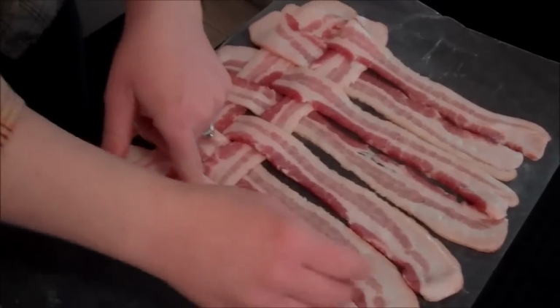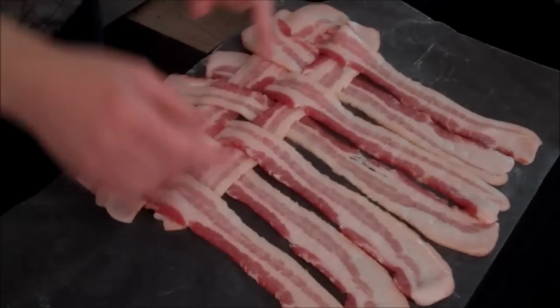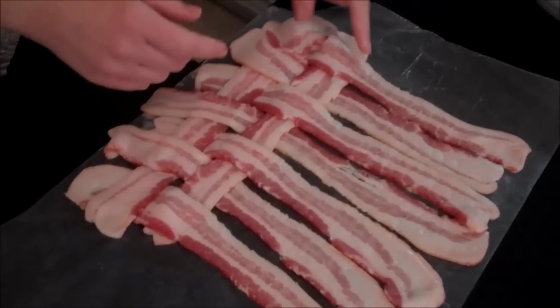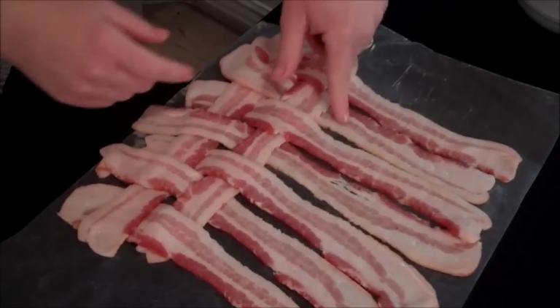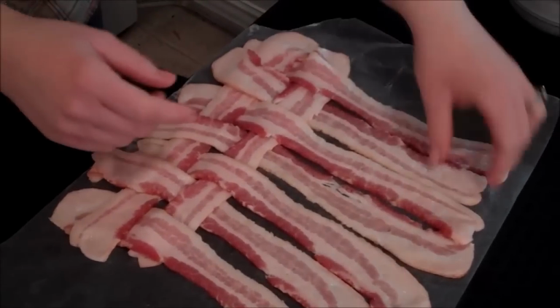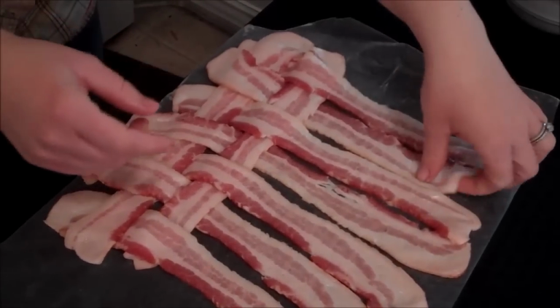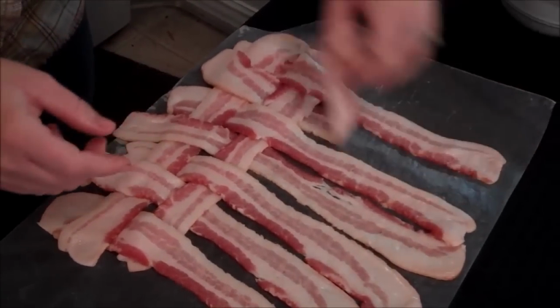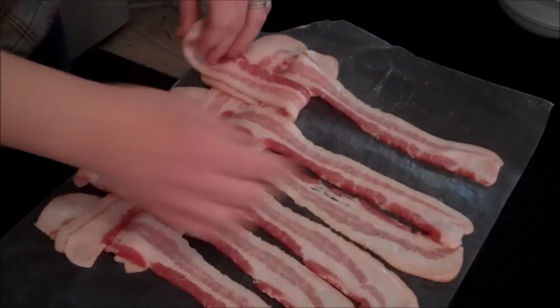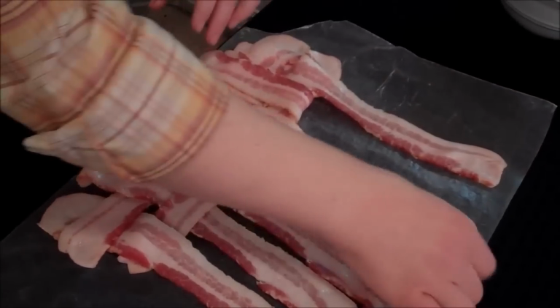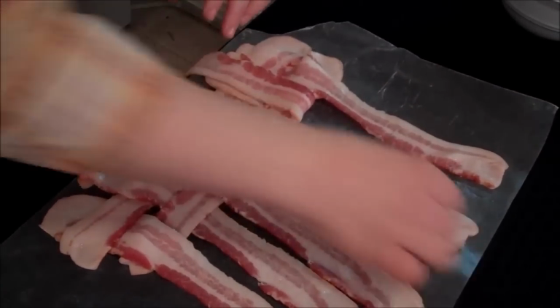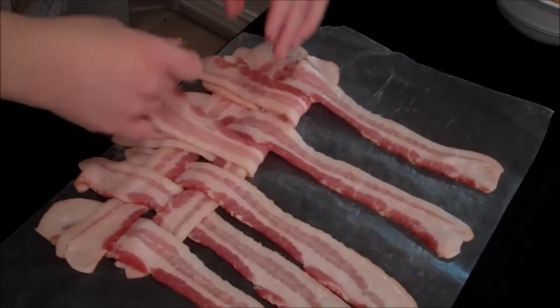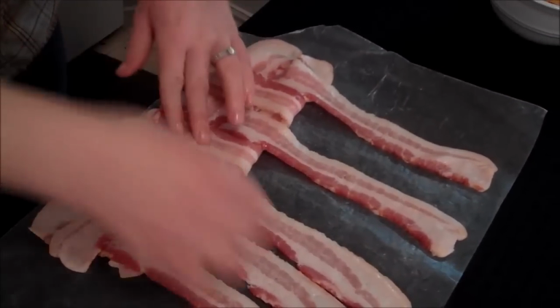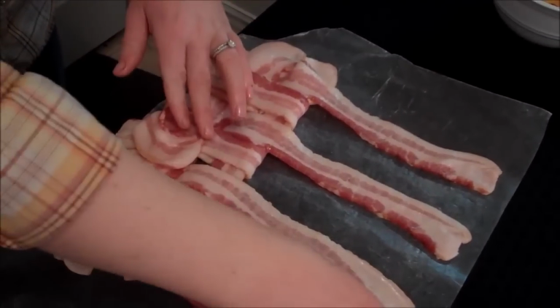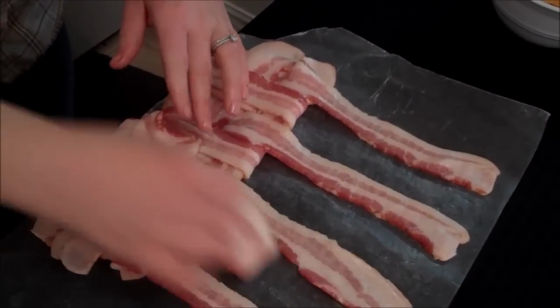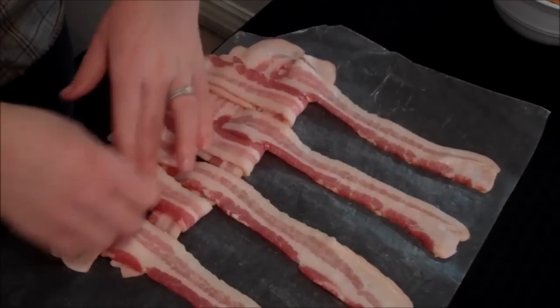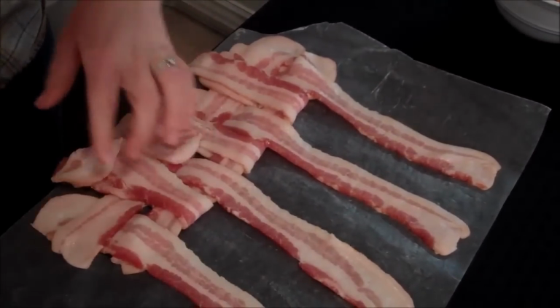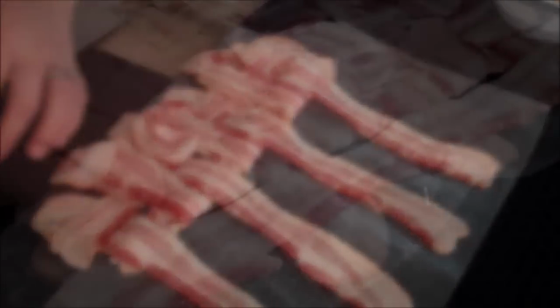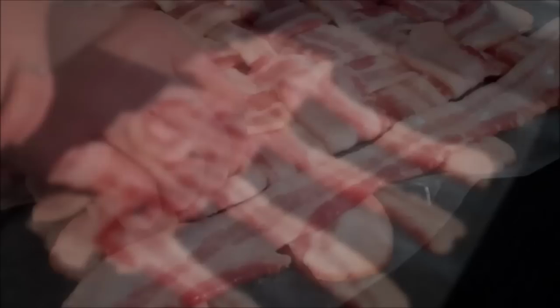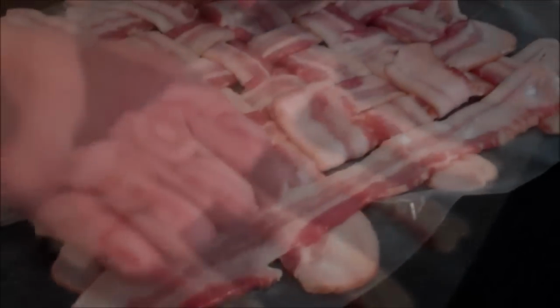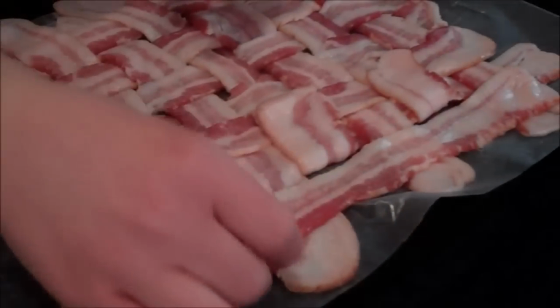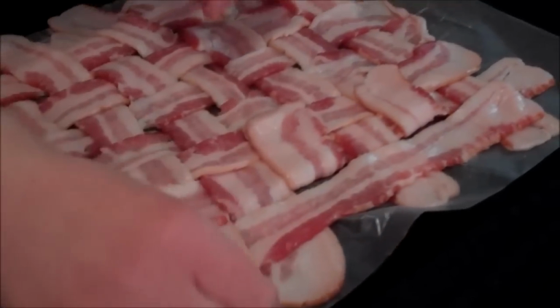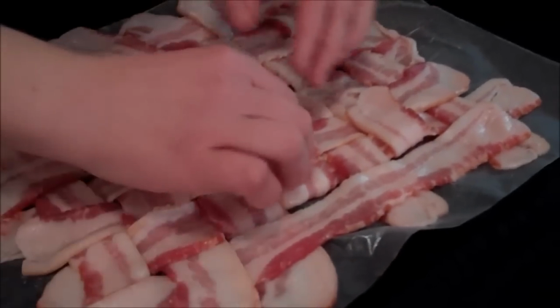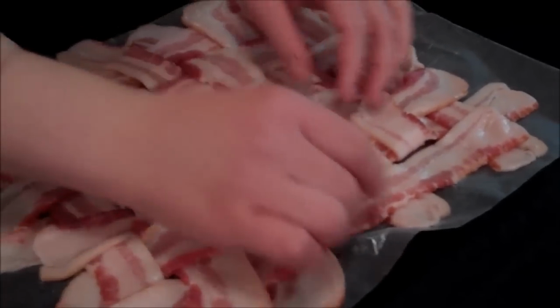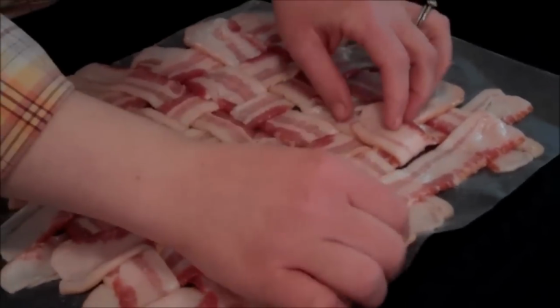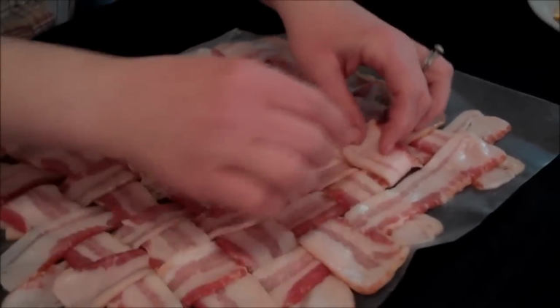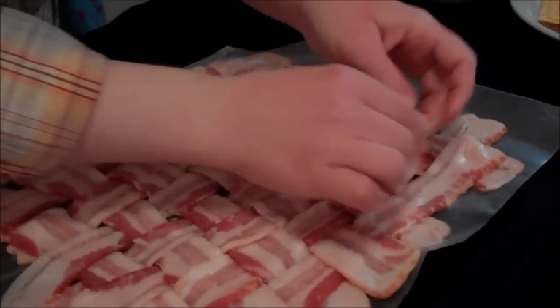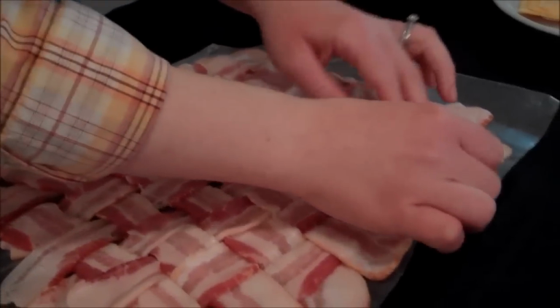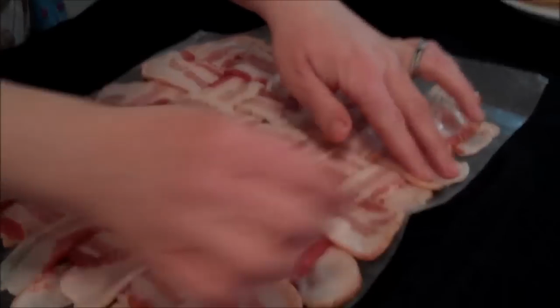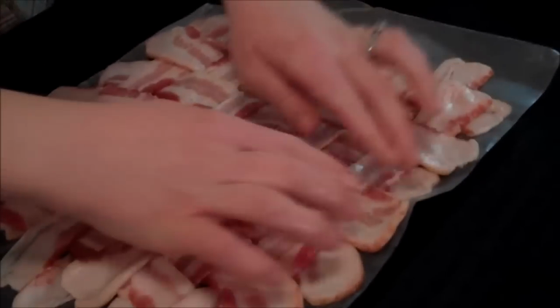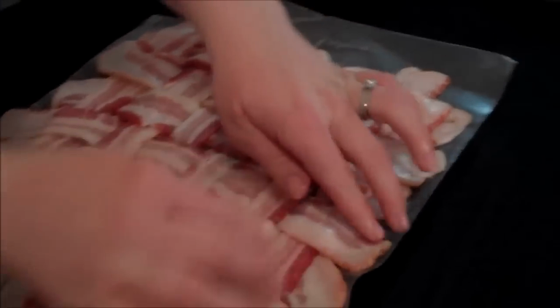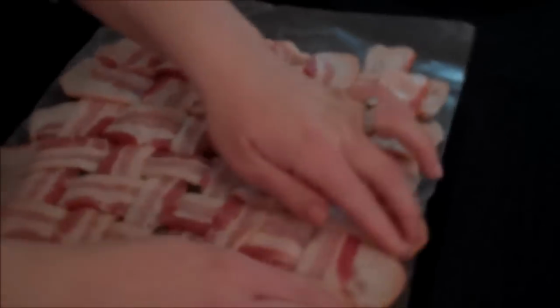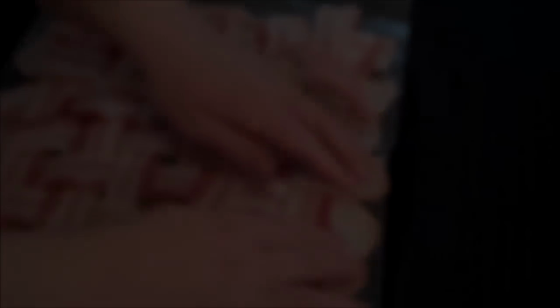Take the other pieces that are underneath, fold those back, and just keep doing this. Now we've got our woven bacon, and I'm going to show you guys the next step.